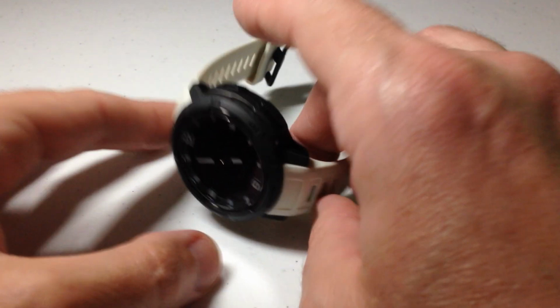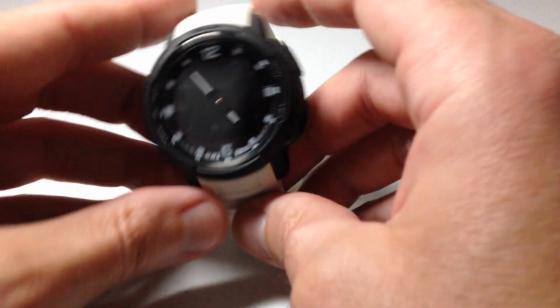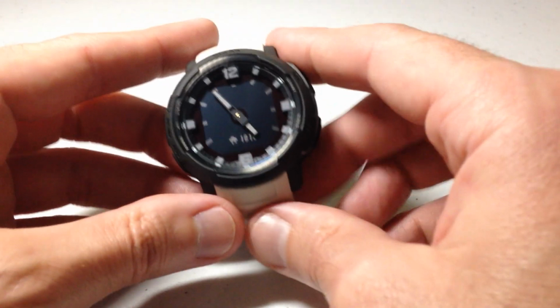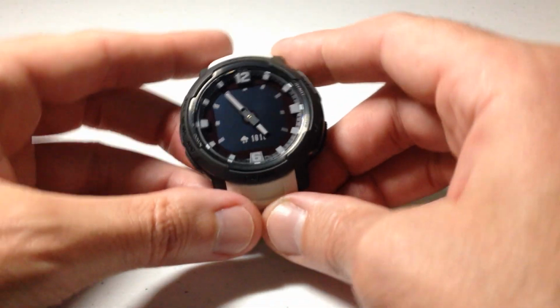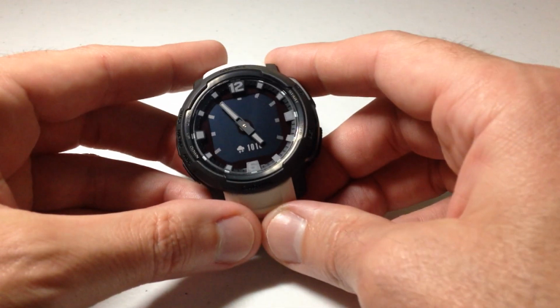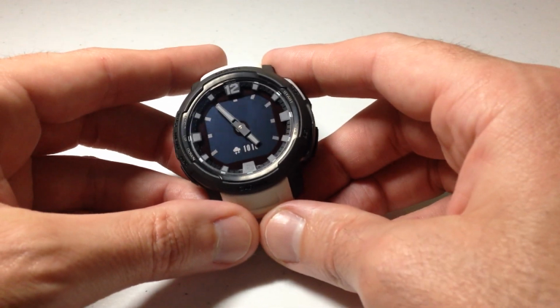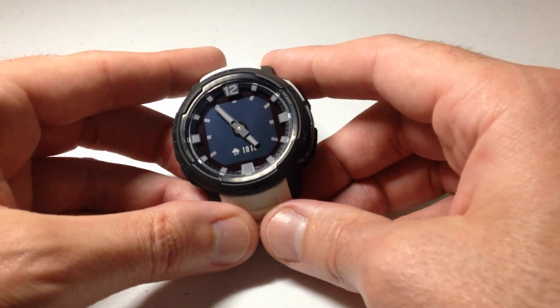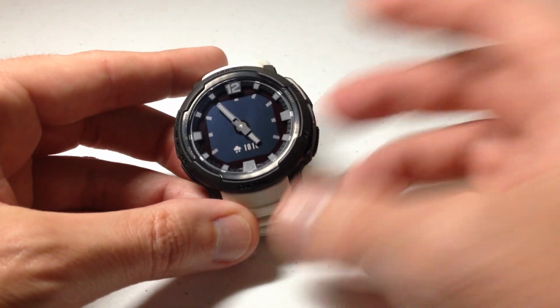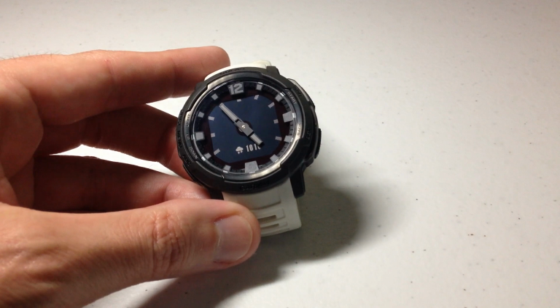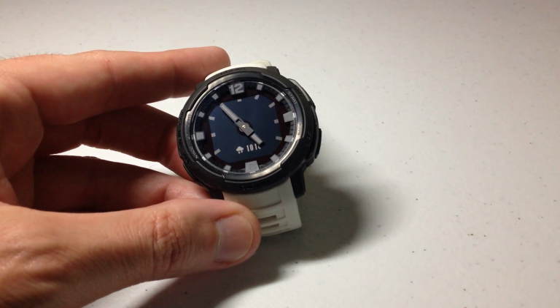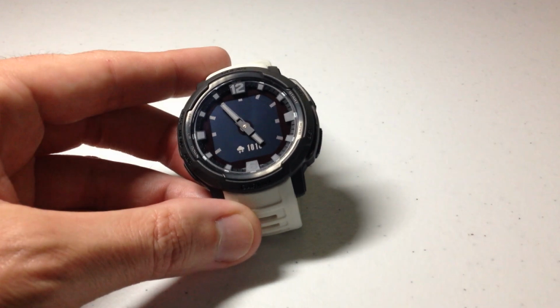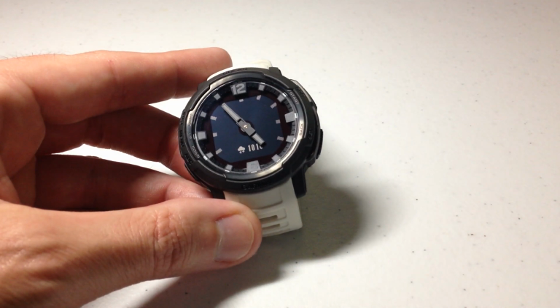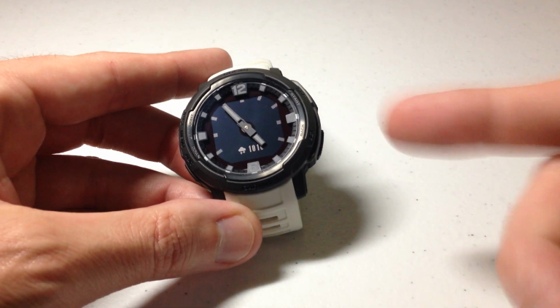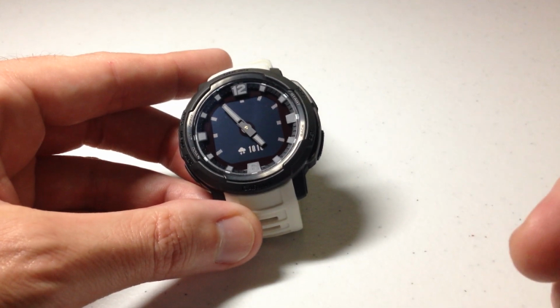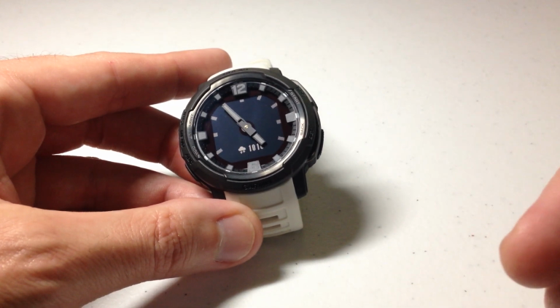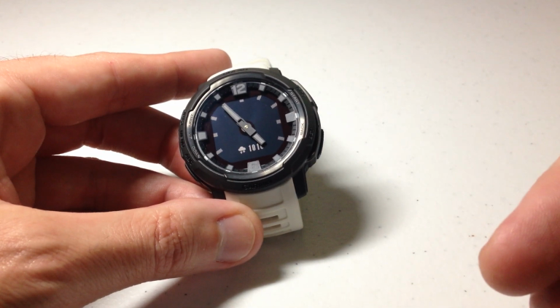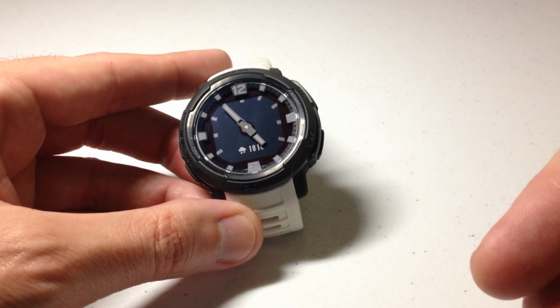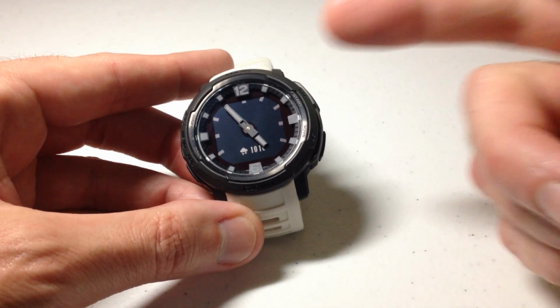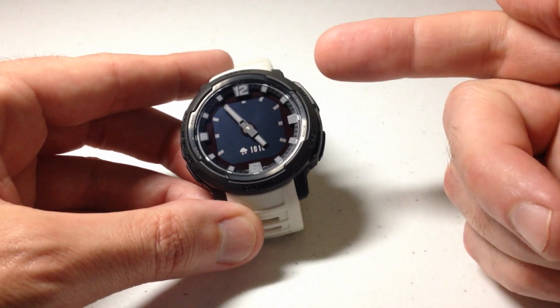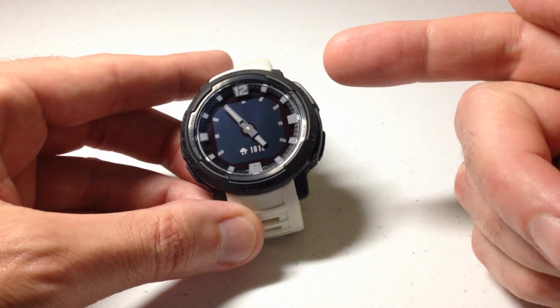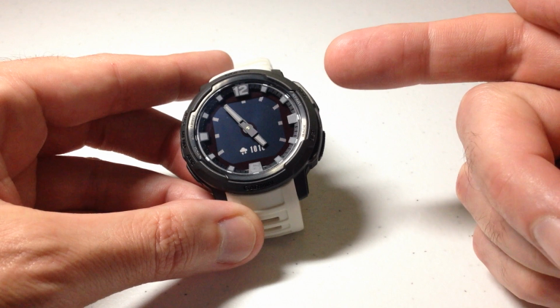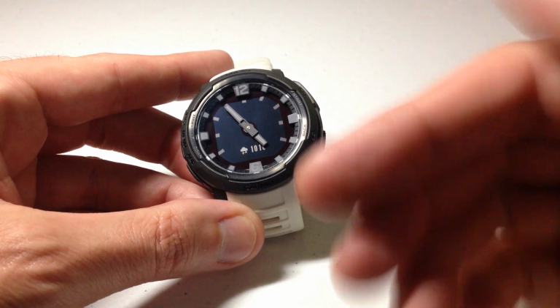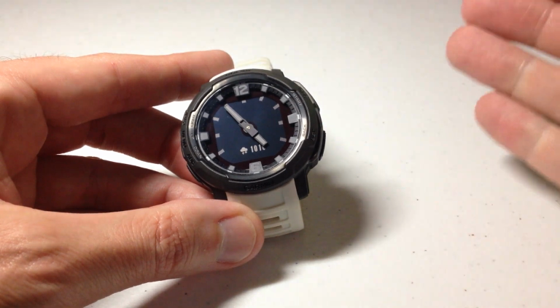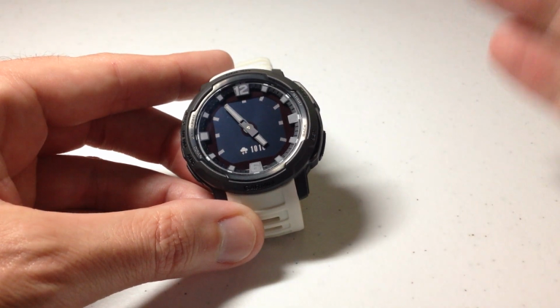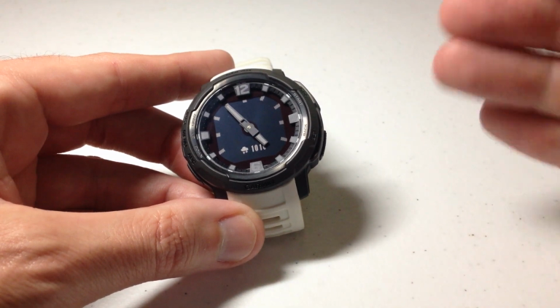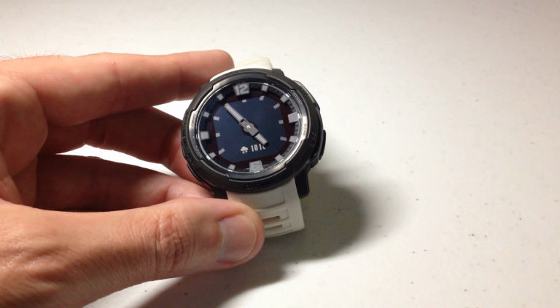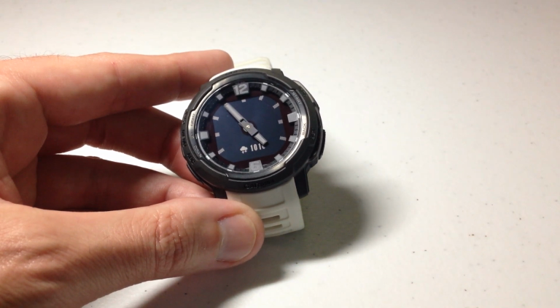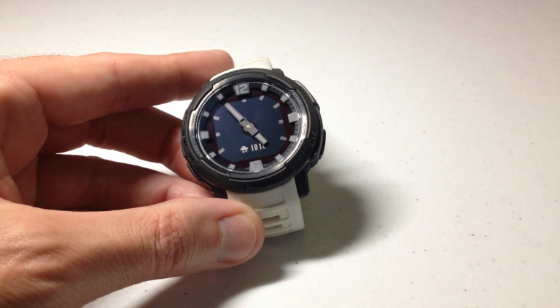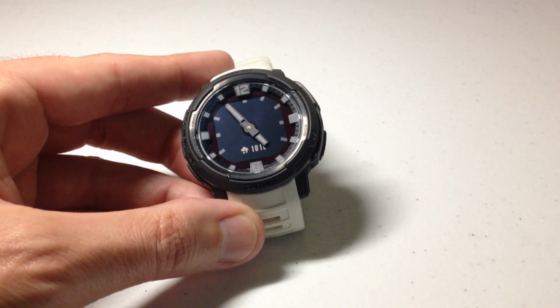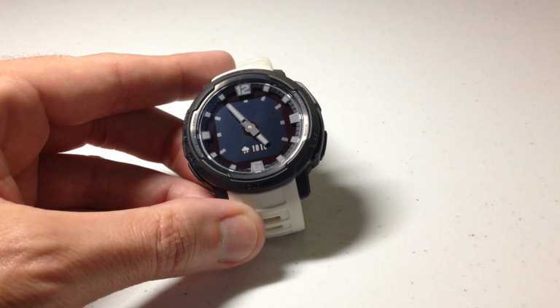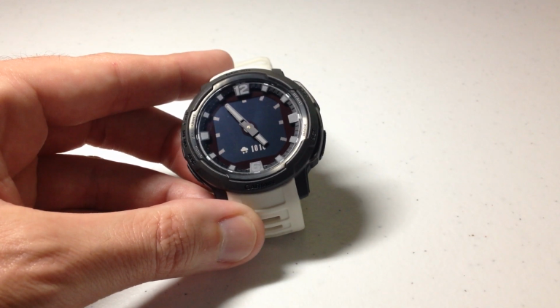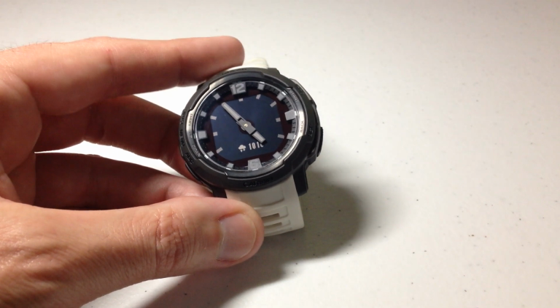Hey everybody, in today's video I'm going to be giving you a look at the basic functionality of how to use your barometer on the Garmin Instinct Crossover watch. I'm going to be using the solar in today's video, but it shouldn't matter whether you've got the solar or the non-solar version — this video should work the same for everybody.